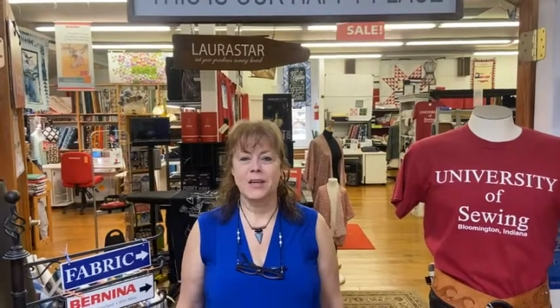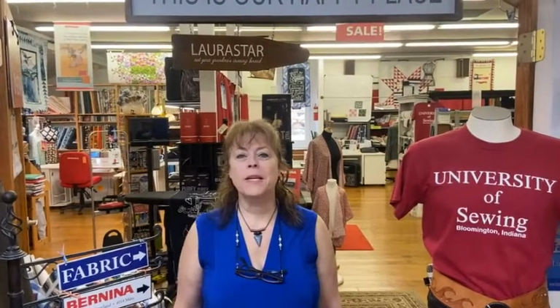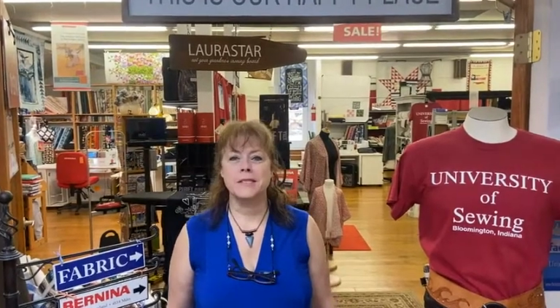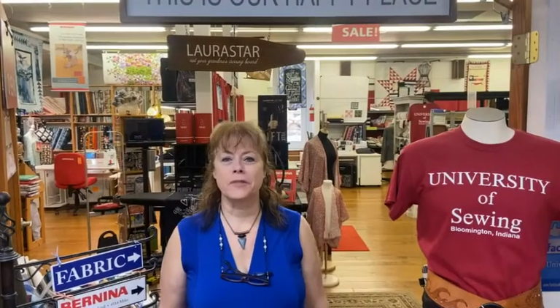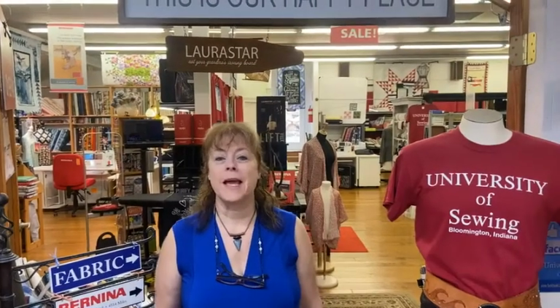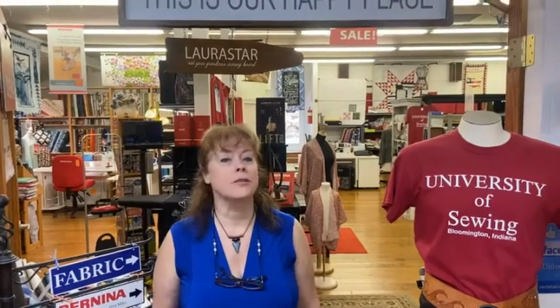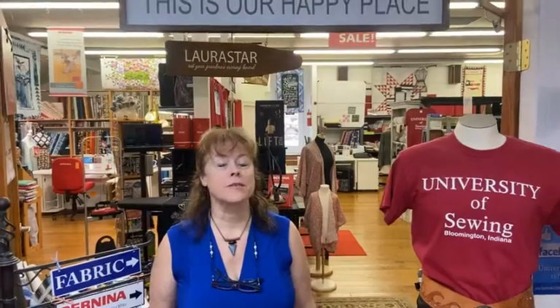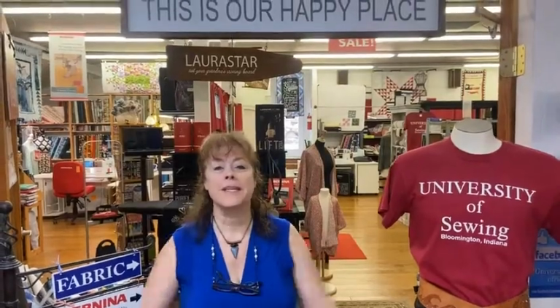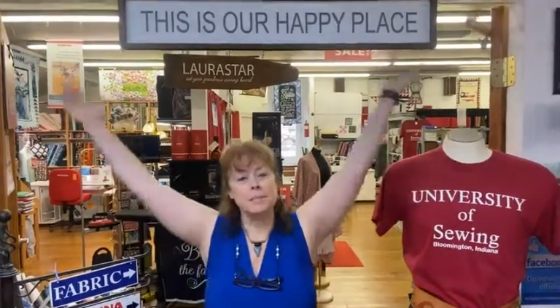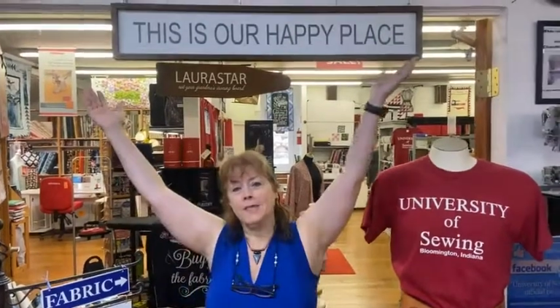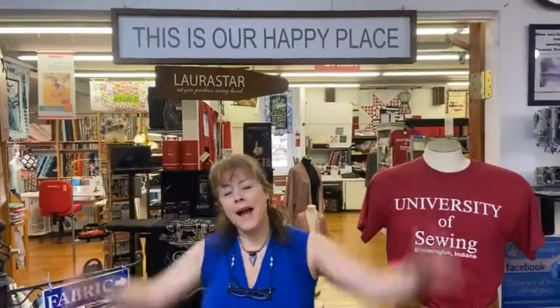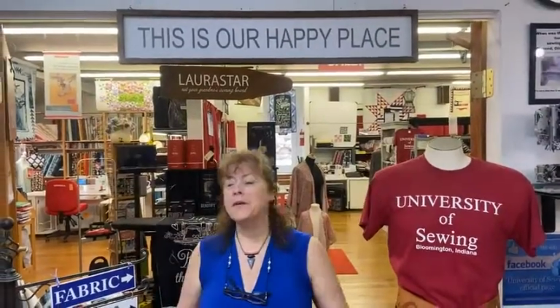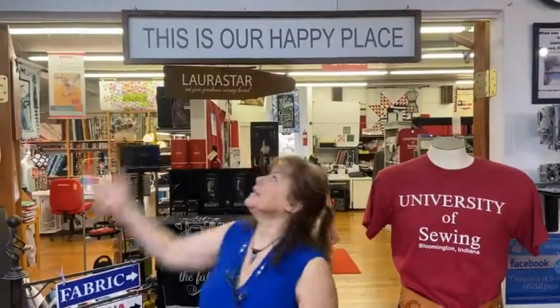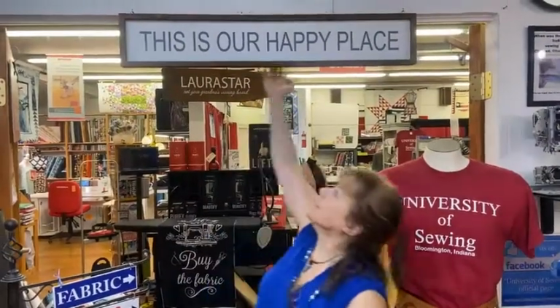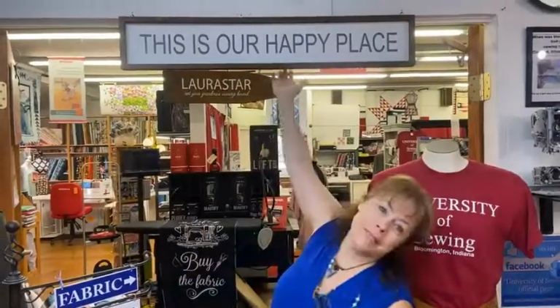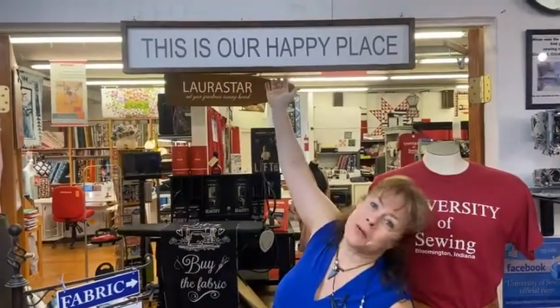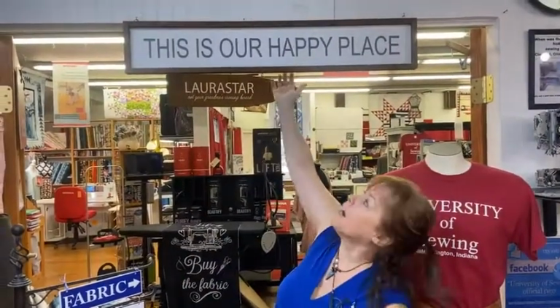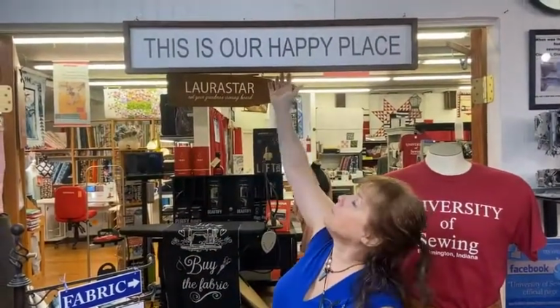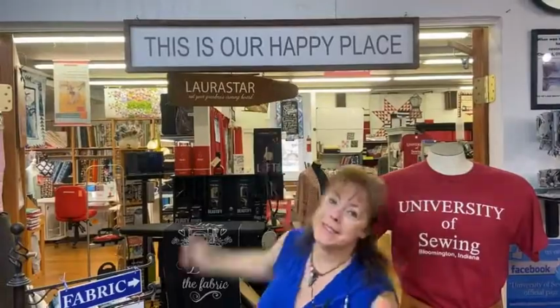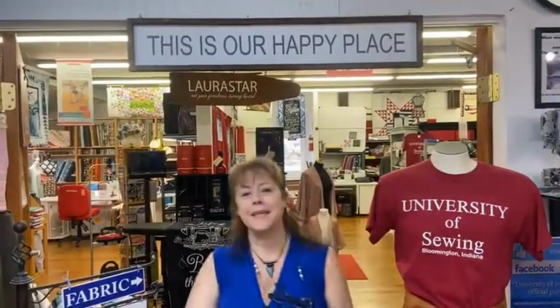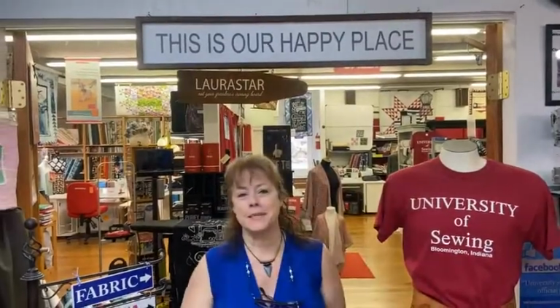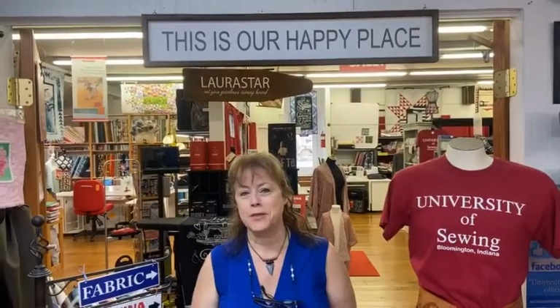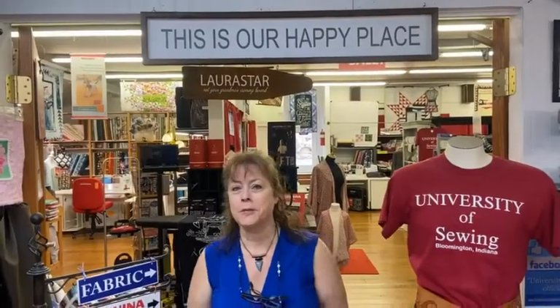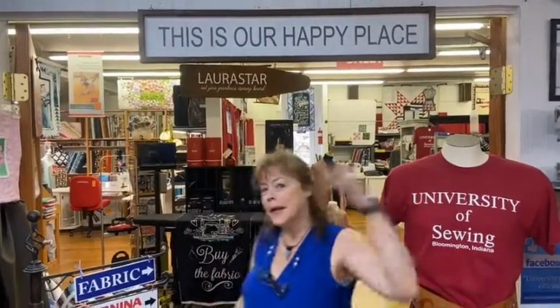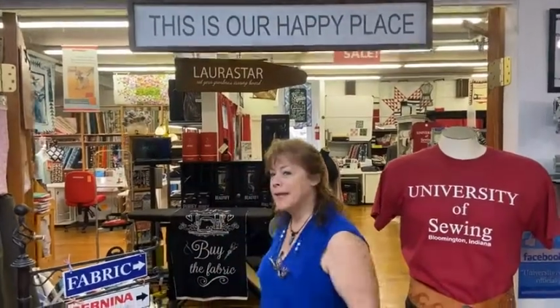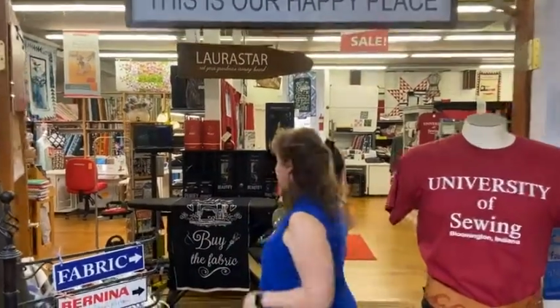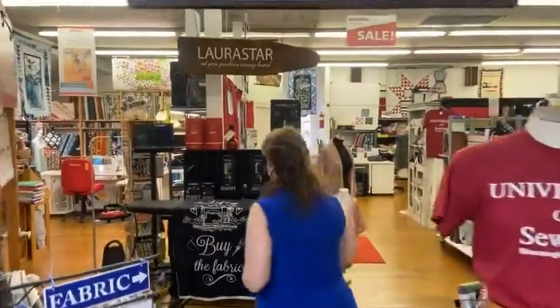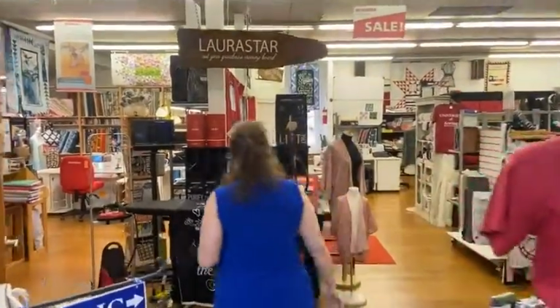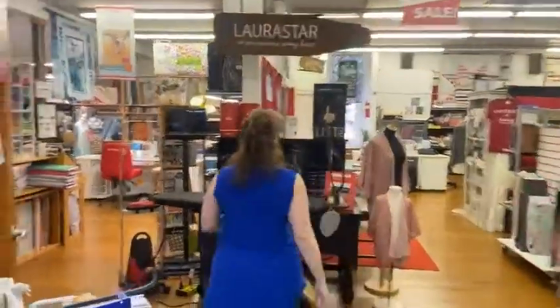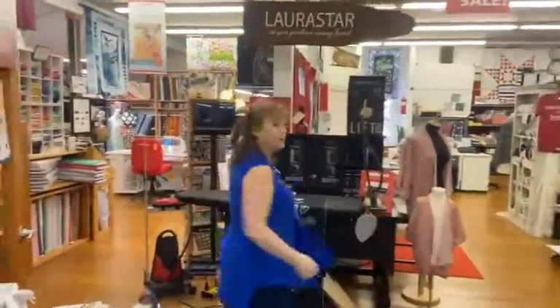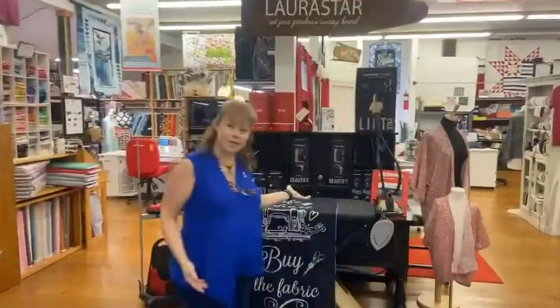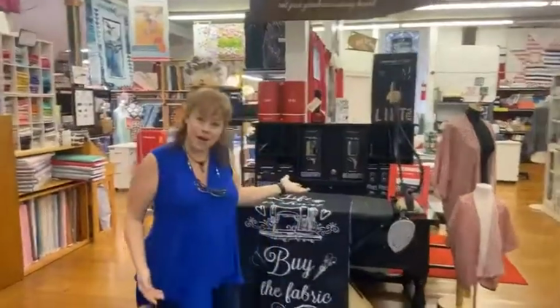Good morning, this is Margar Fetty at the University of Sewing and it's Facebook Live. Hey everybody, this is where our happy place is and we'd like it to be yours too. Come on in and let's talk about Lorastar.